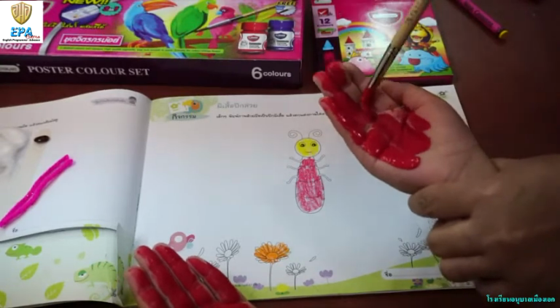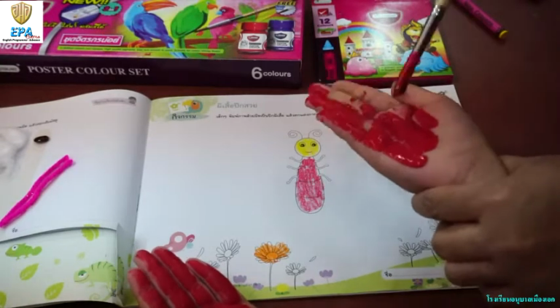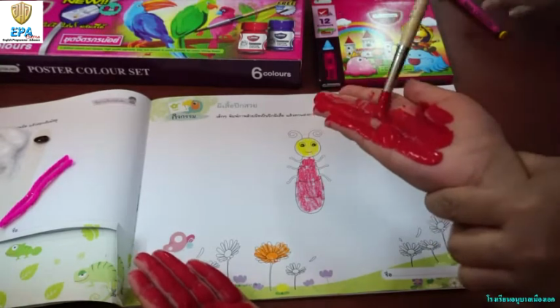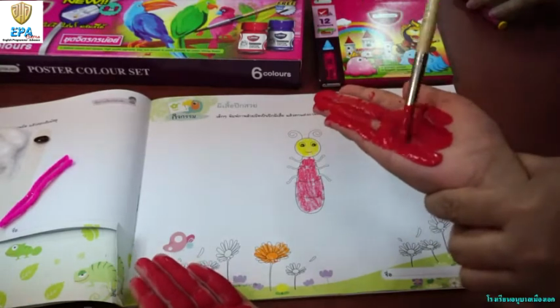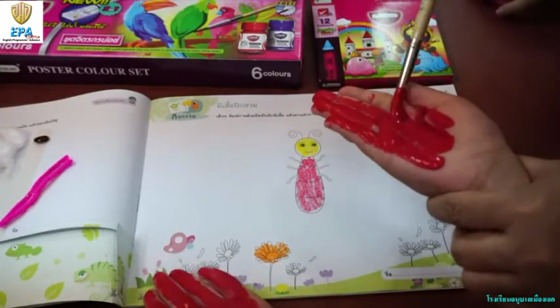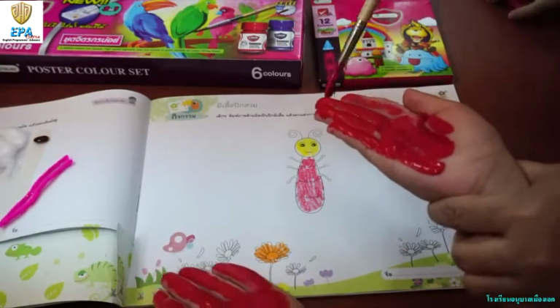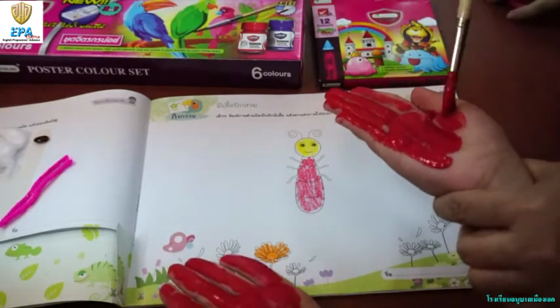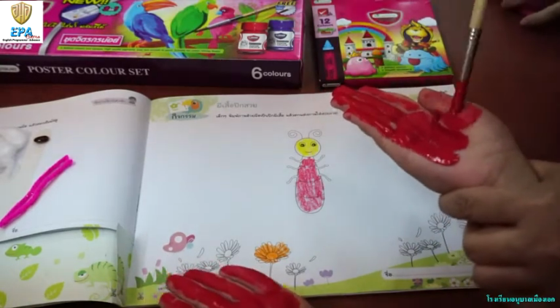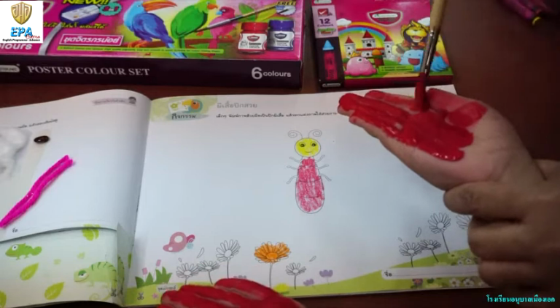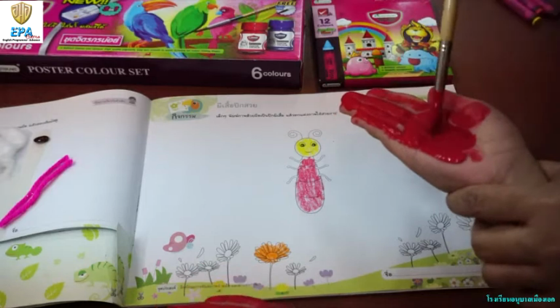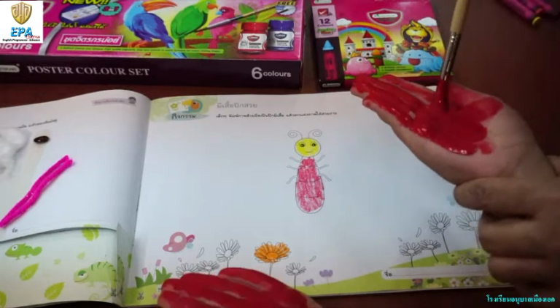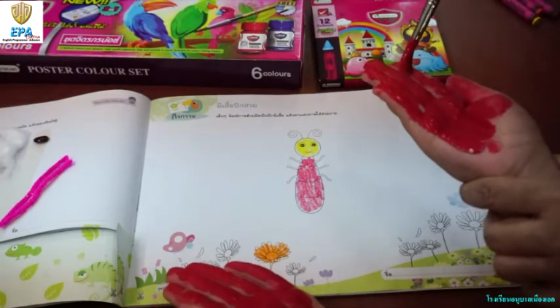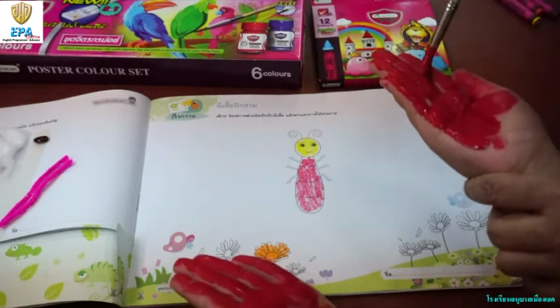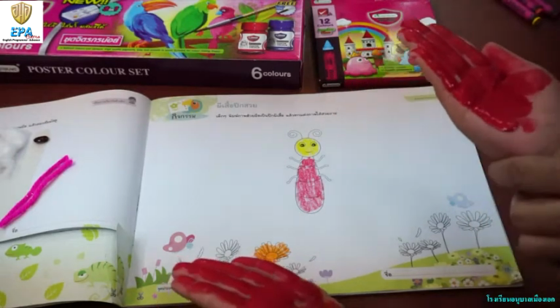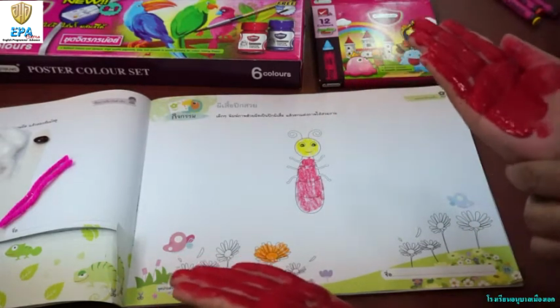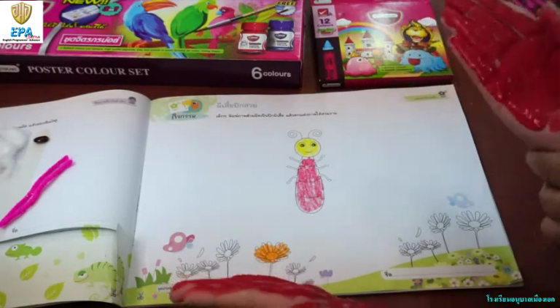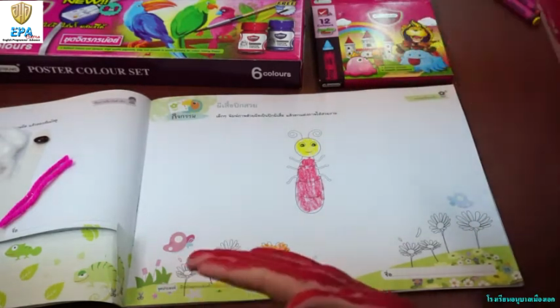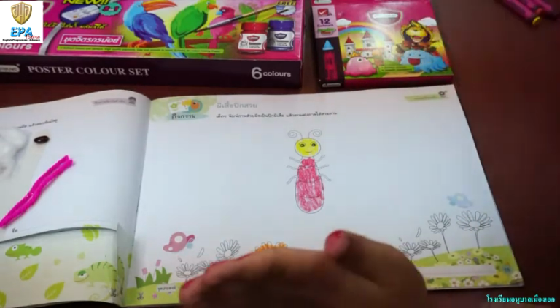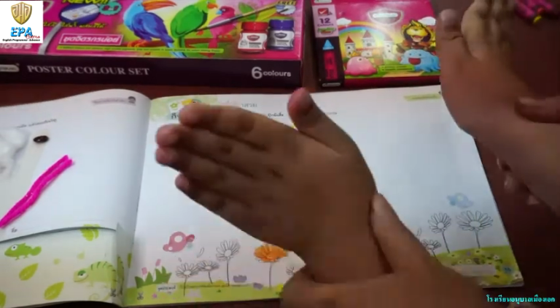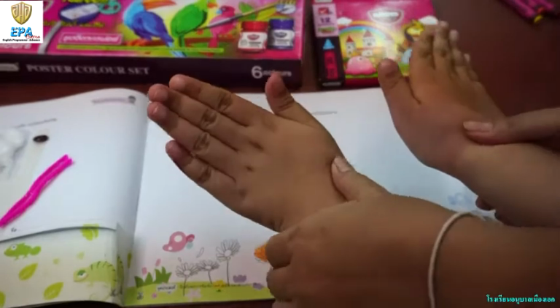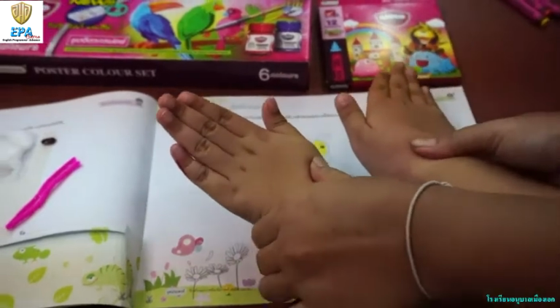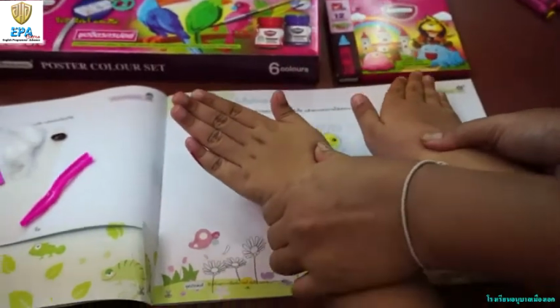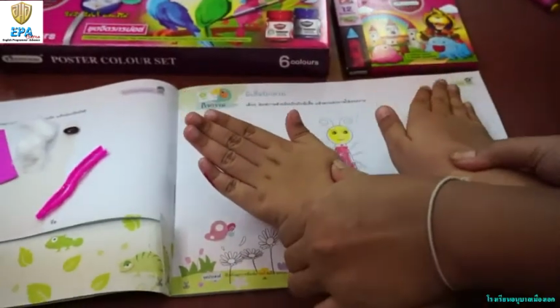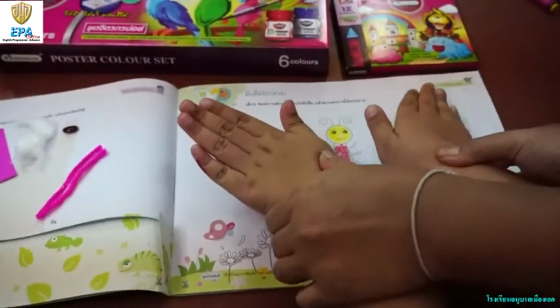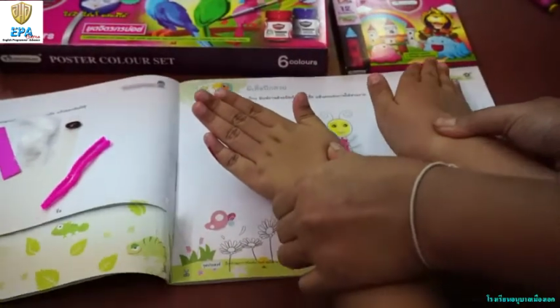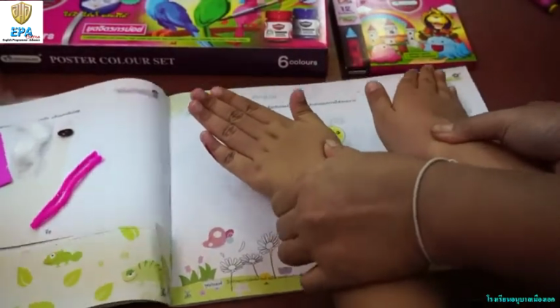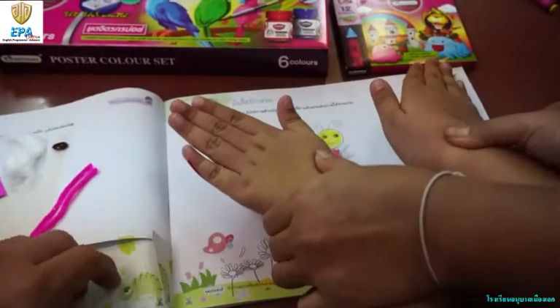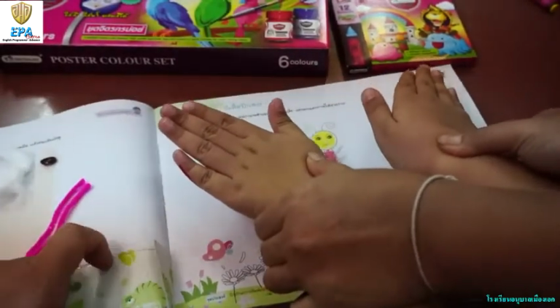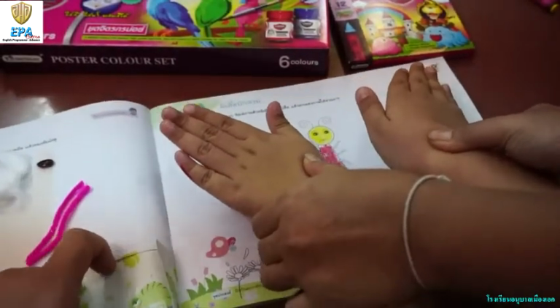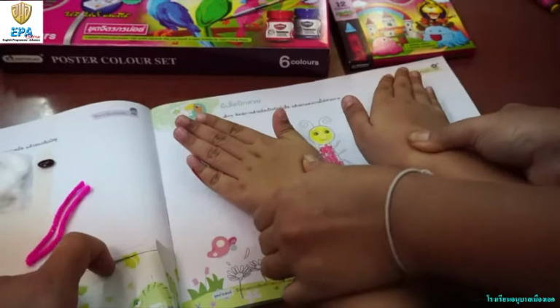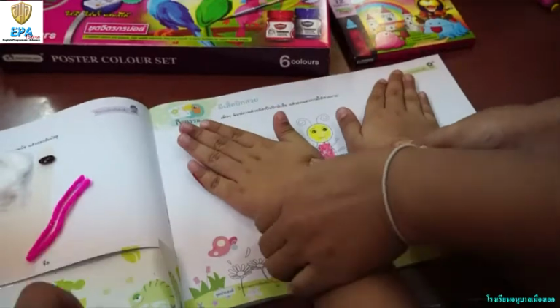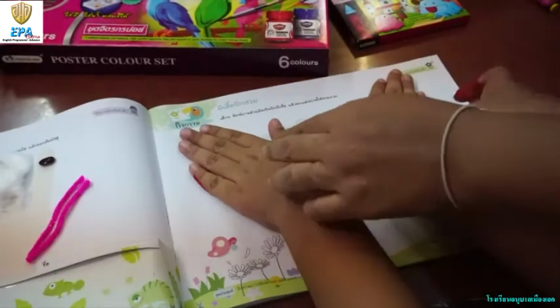Don't leave a space. Use your two hands, and when you're finished, stamp them as the wings of the butterfly. Make a good form.